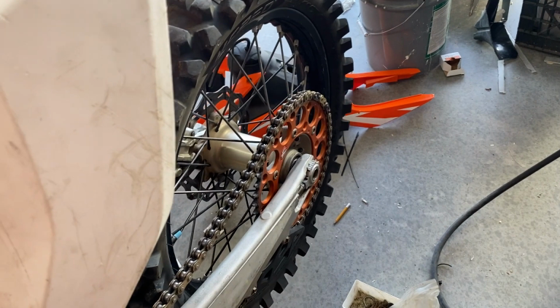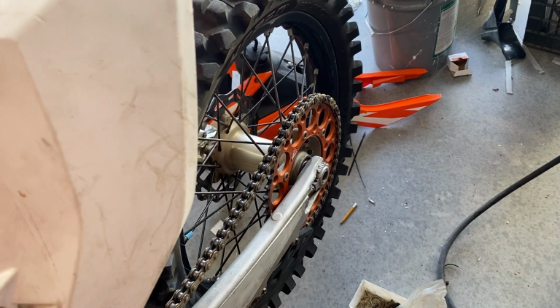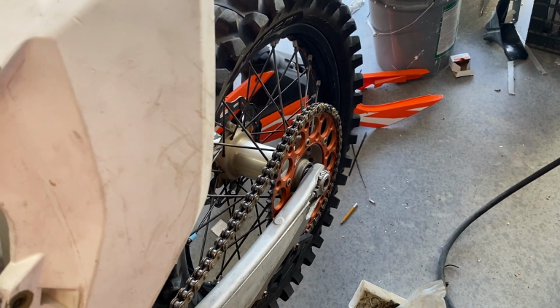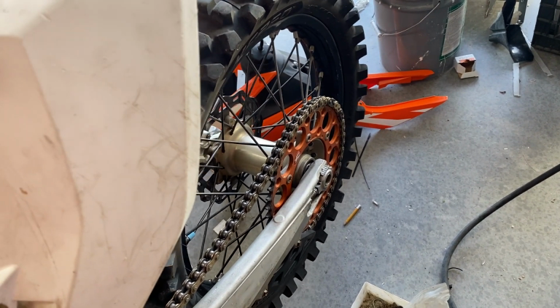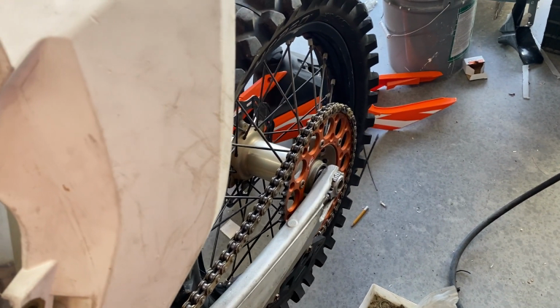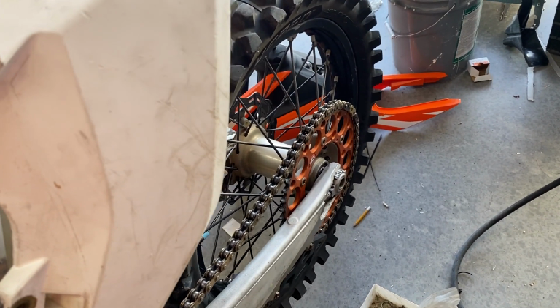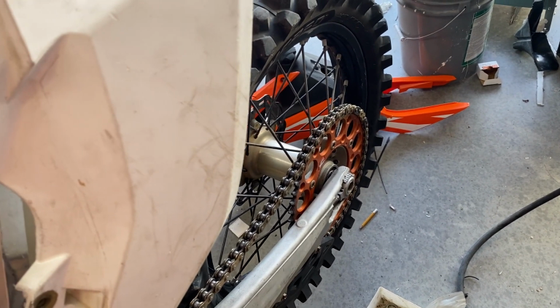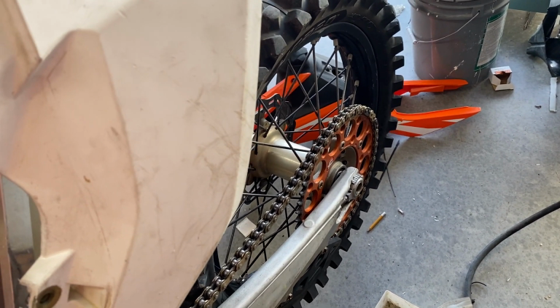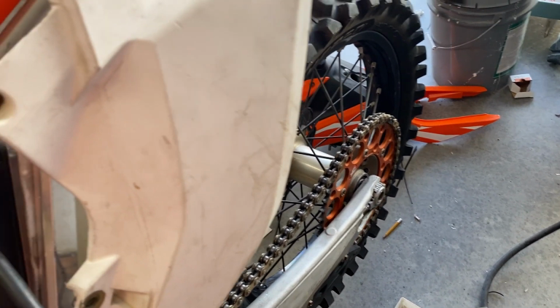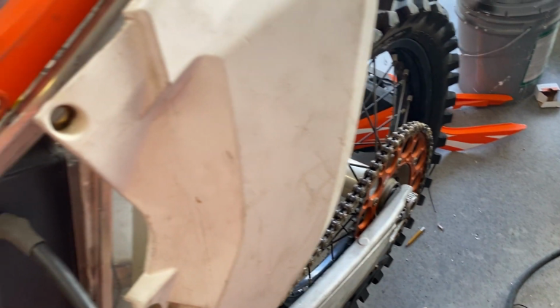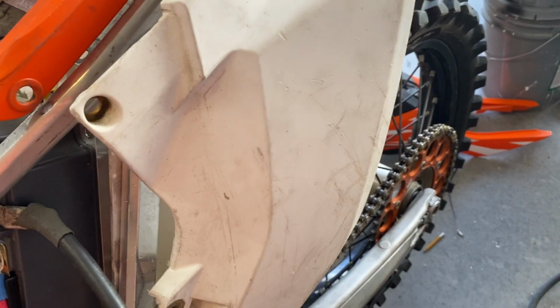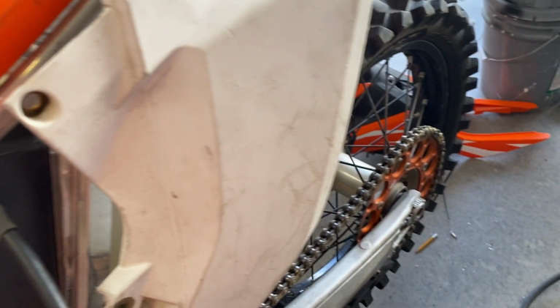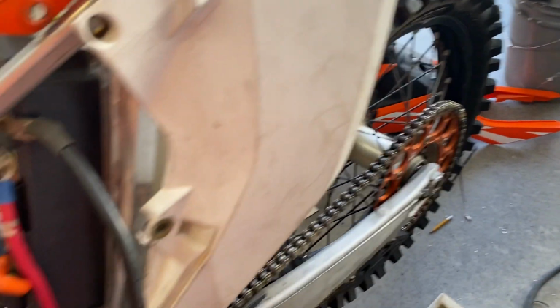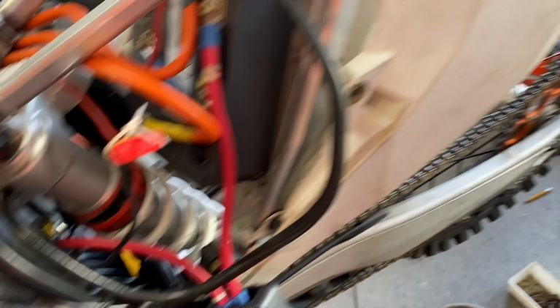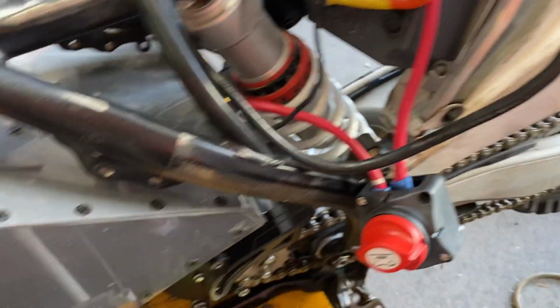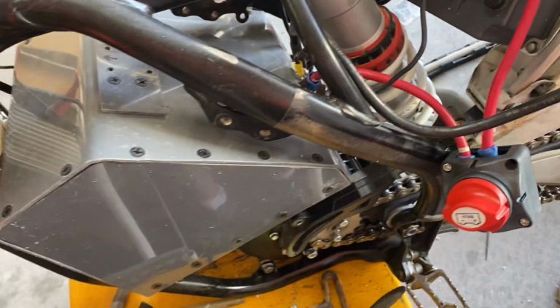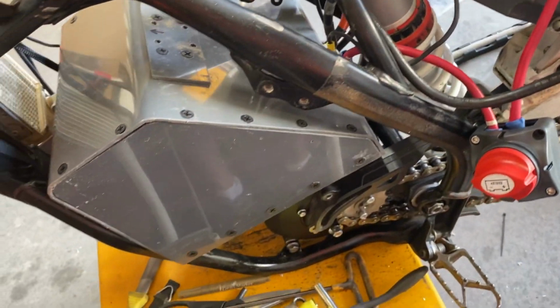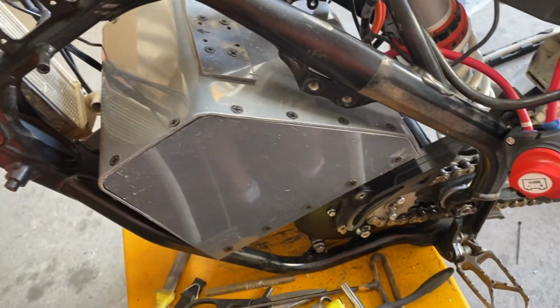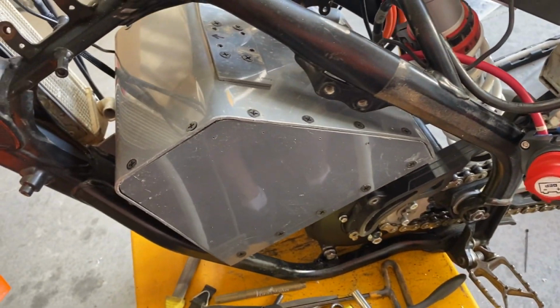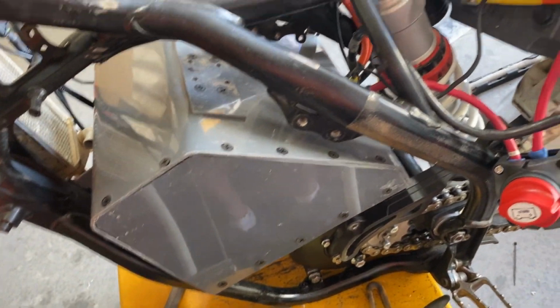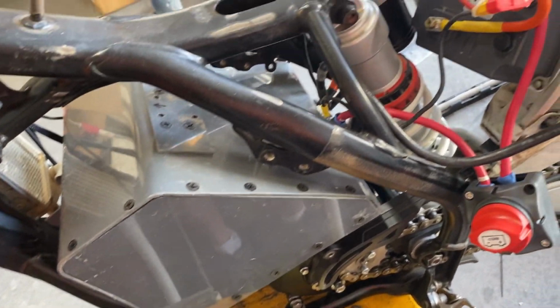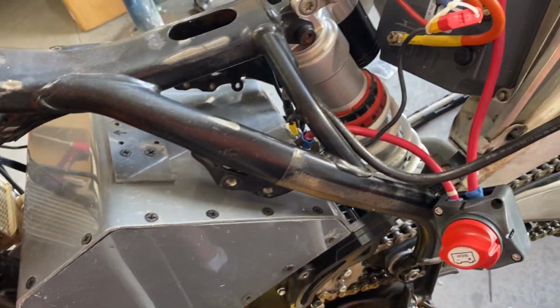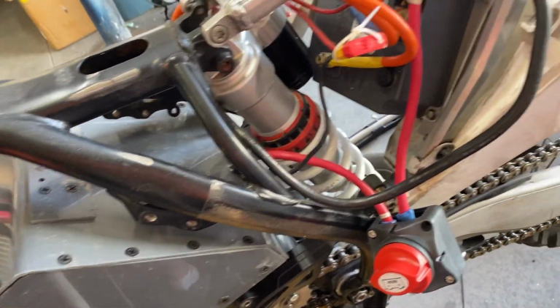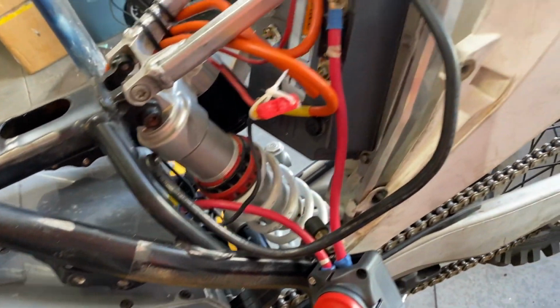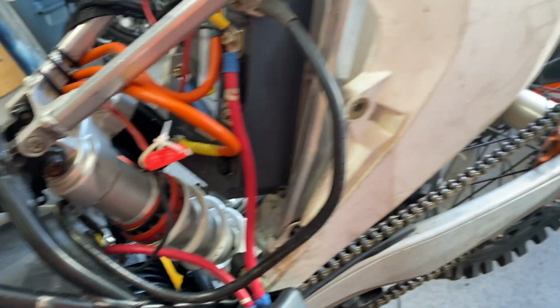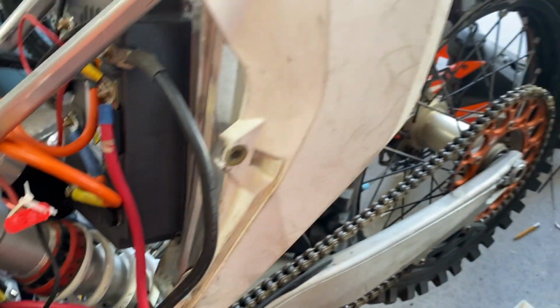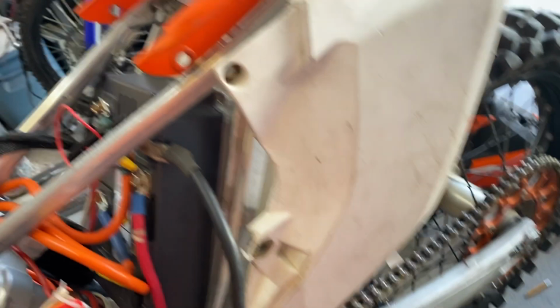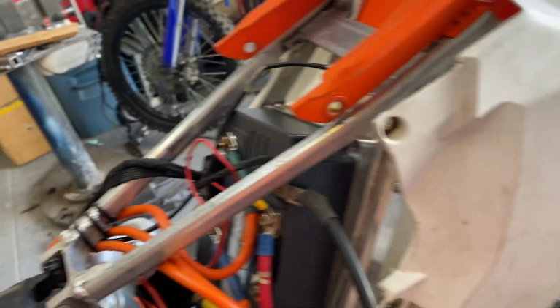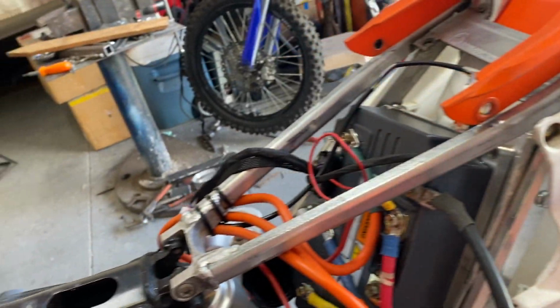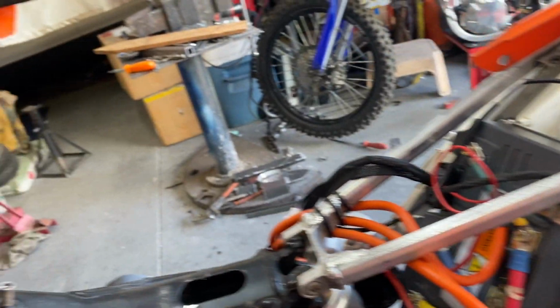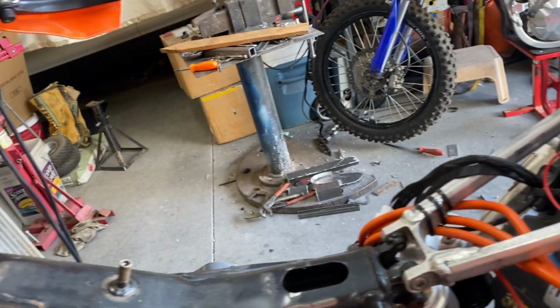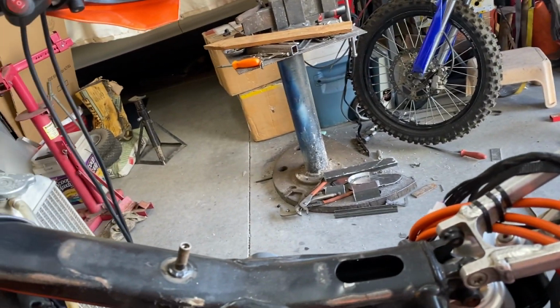The regen braking is pretty solid on this thing — it's the 15% version. Basically we have a sort of working bike. It's getting closer and we'll keep you posted. I've got batteries coming next week and we'll get started on that.